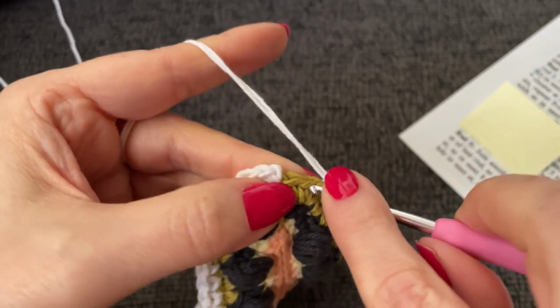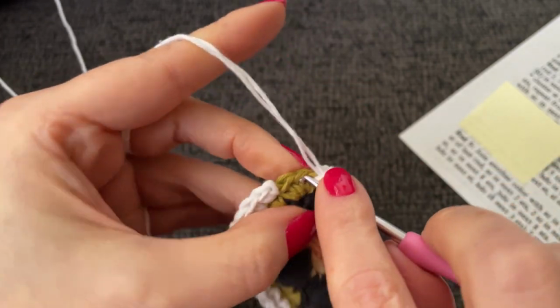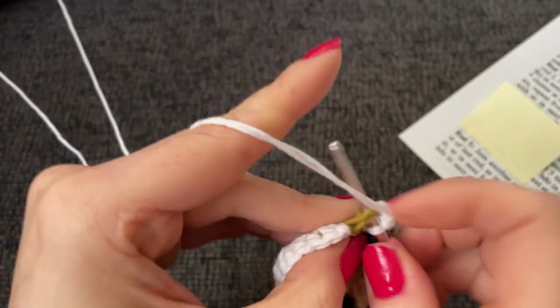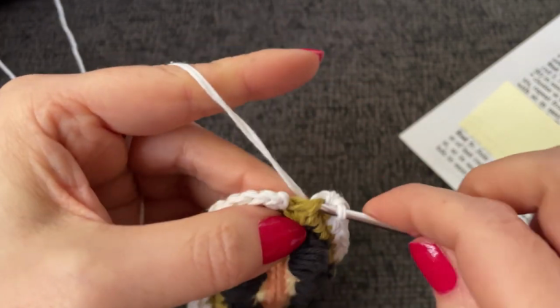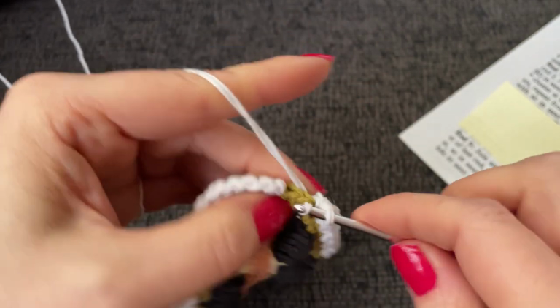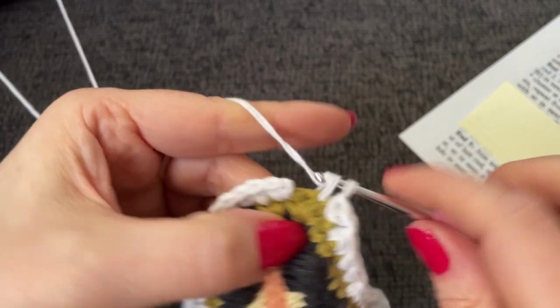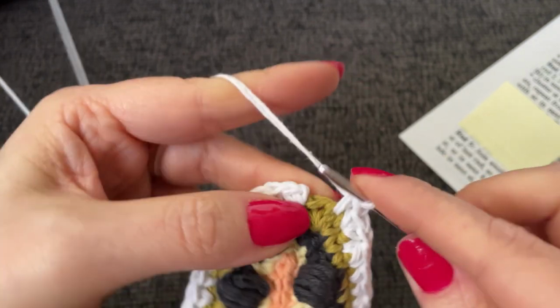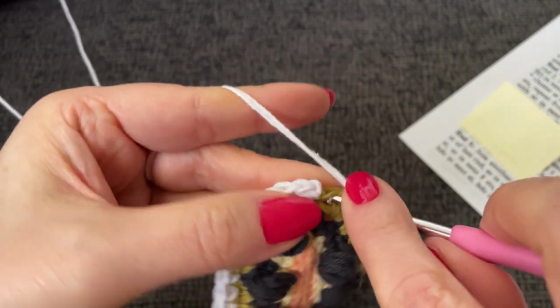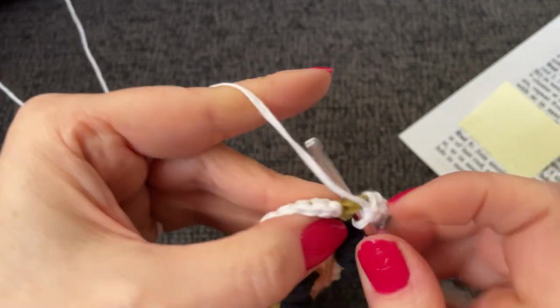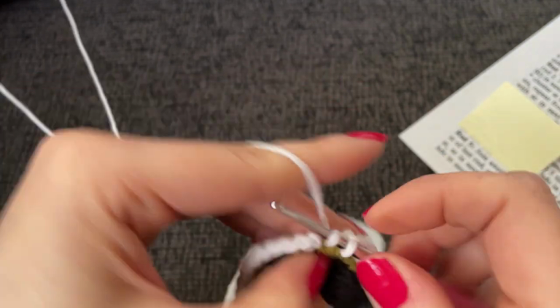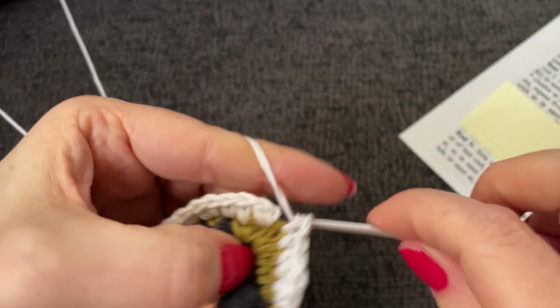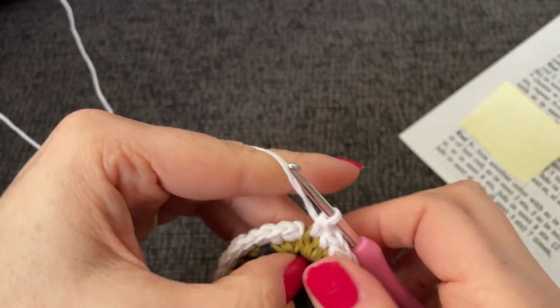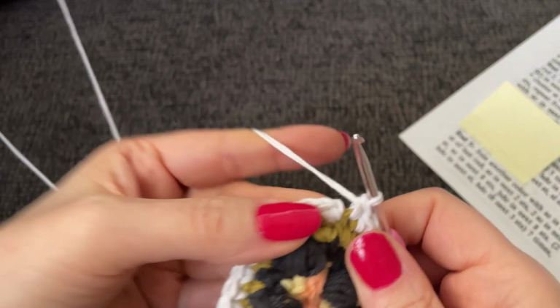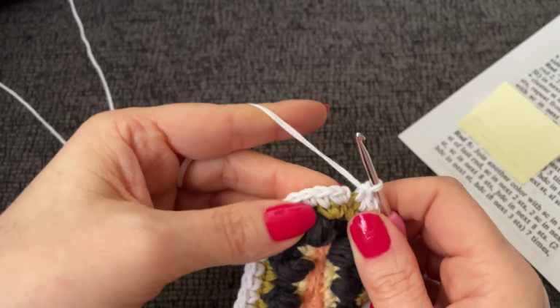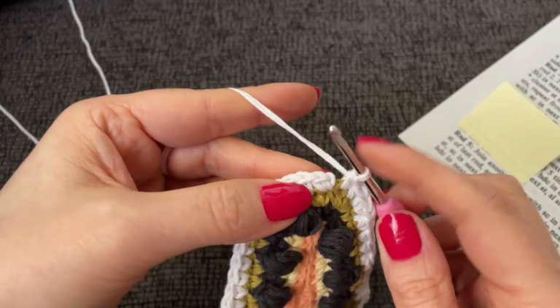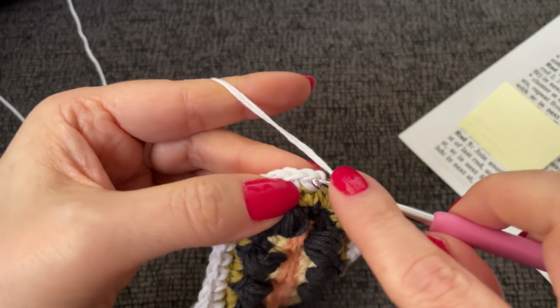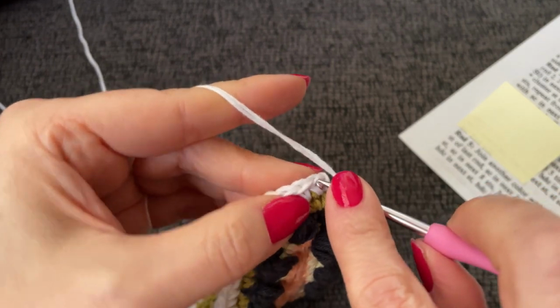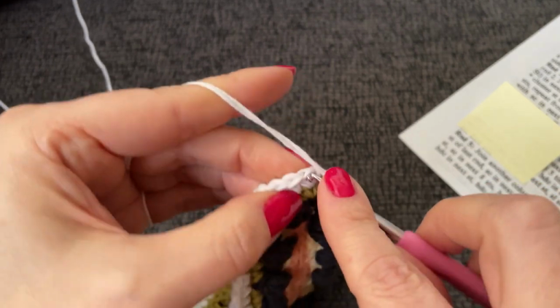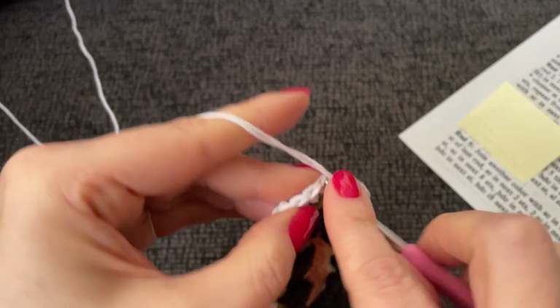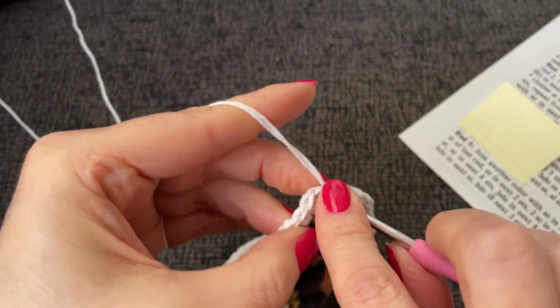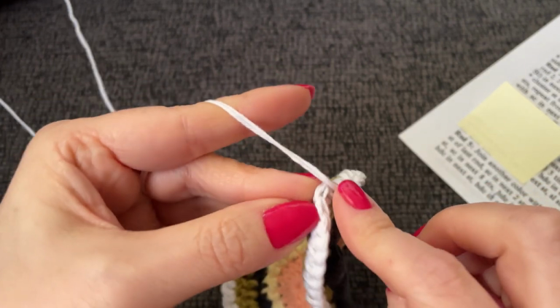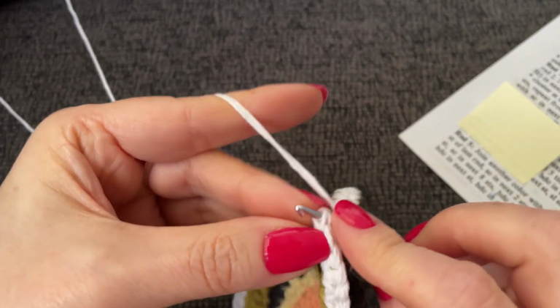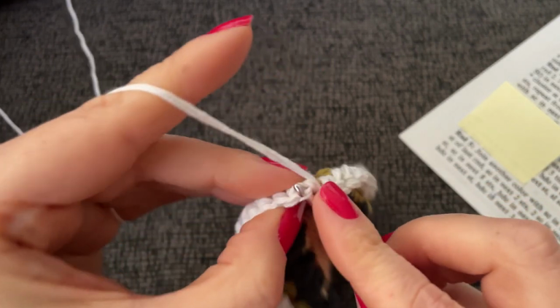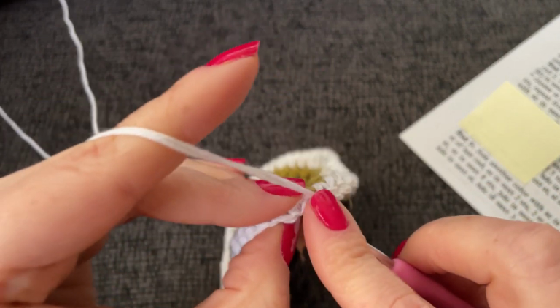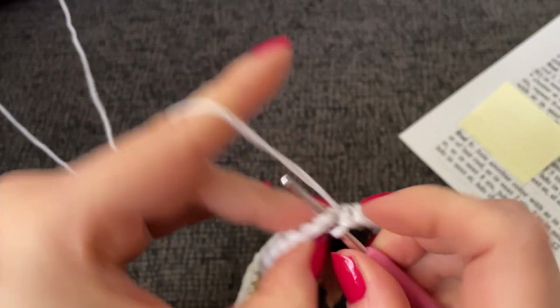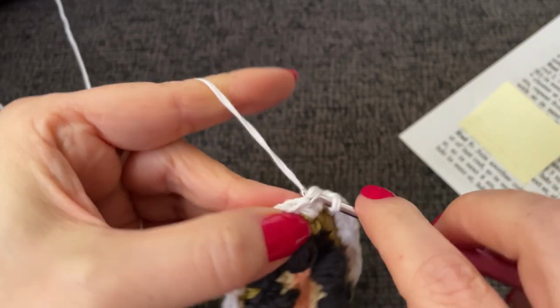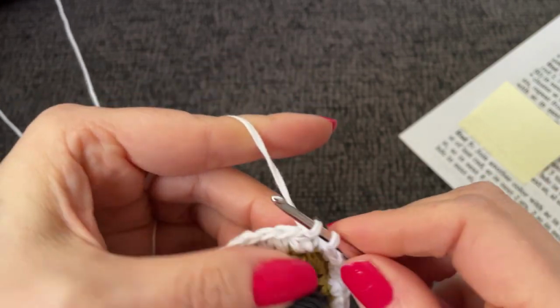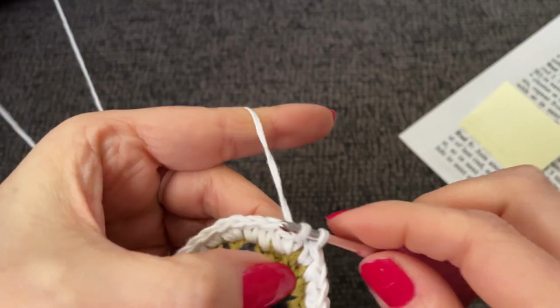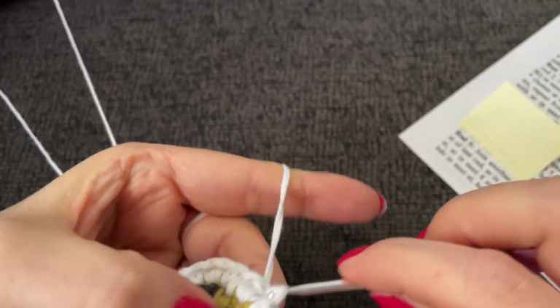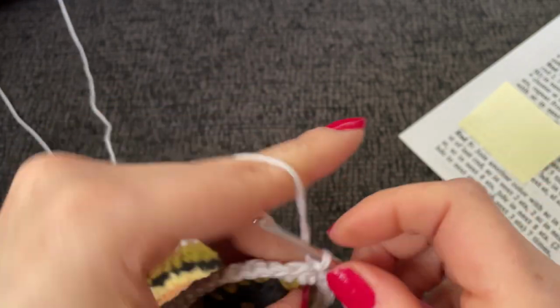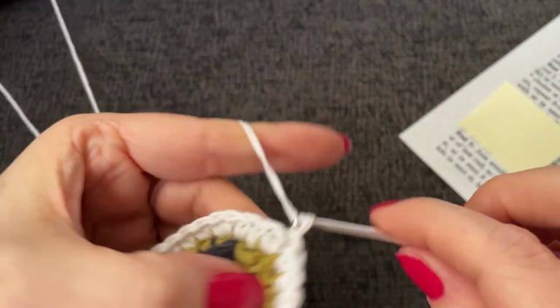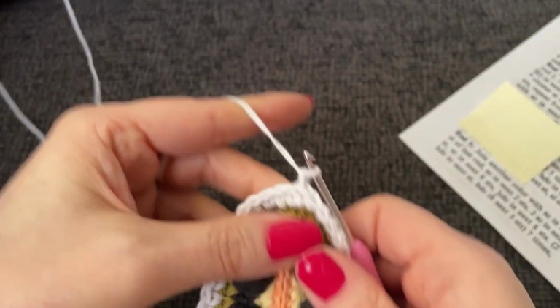Two single crochet into the last two stitches, then slip stitch into our starting single and cut.